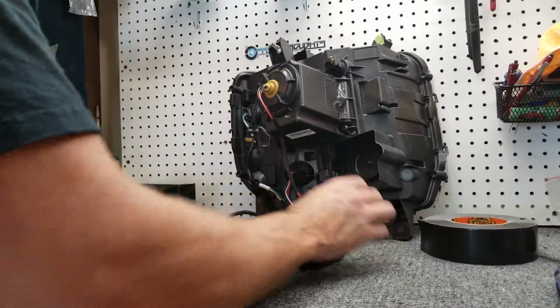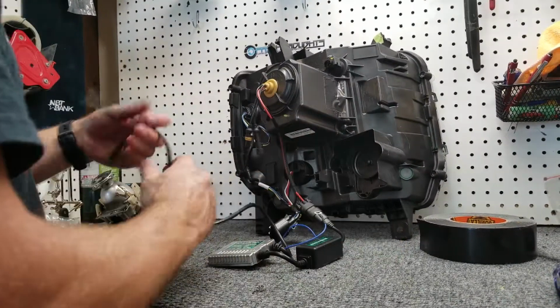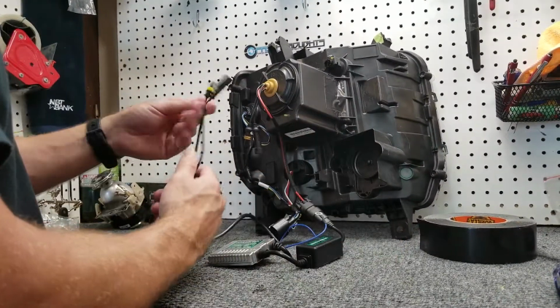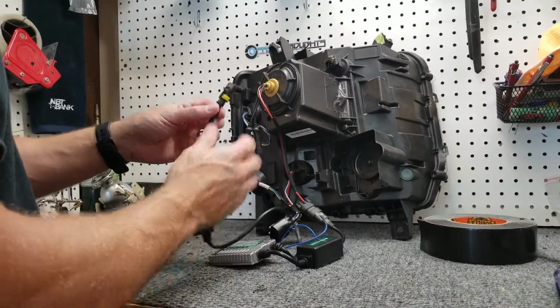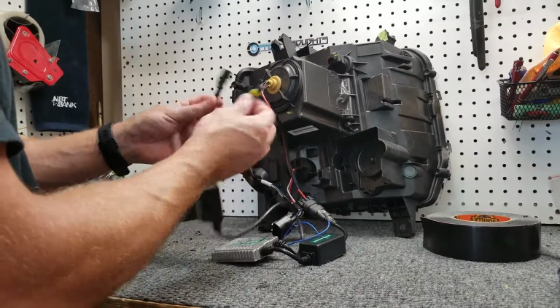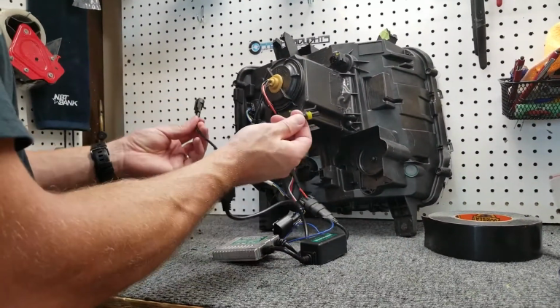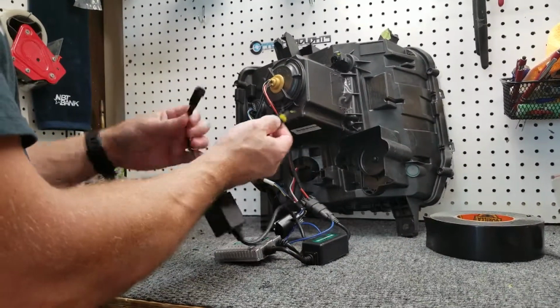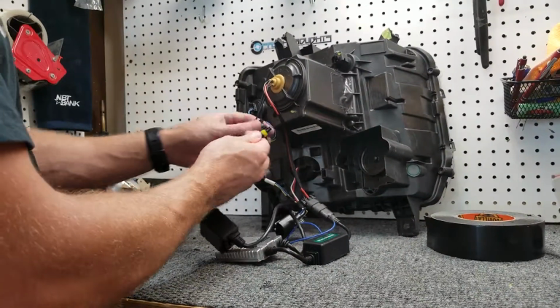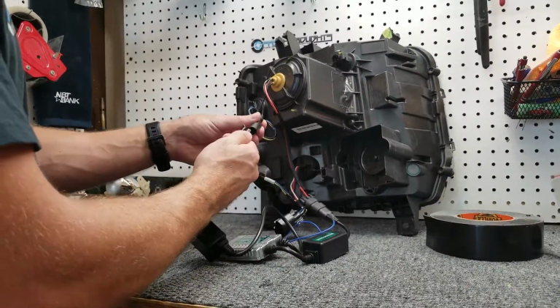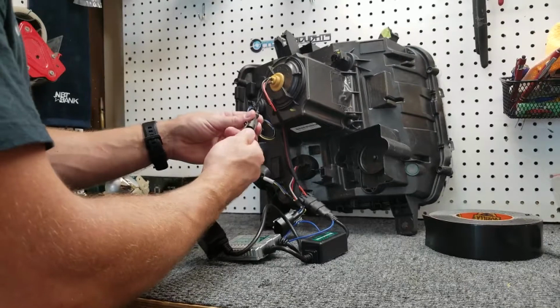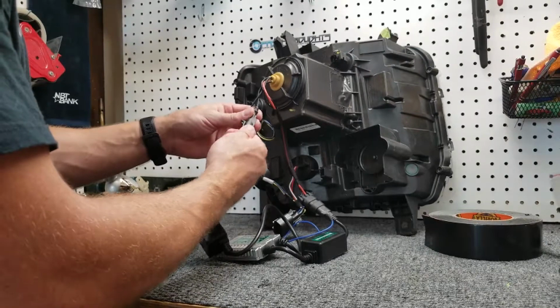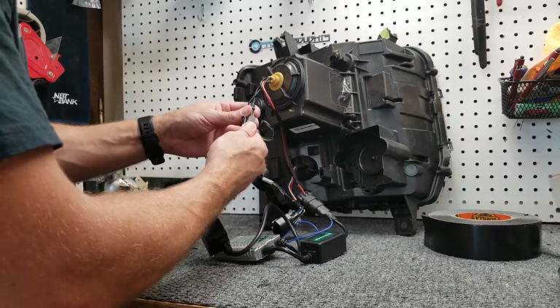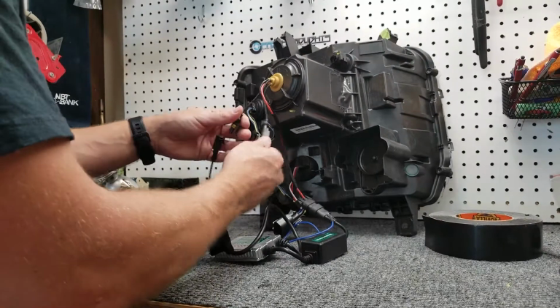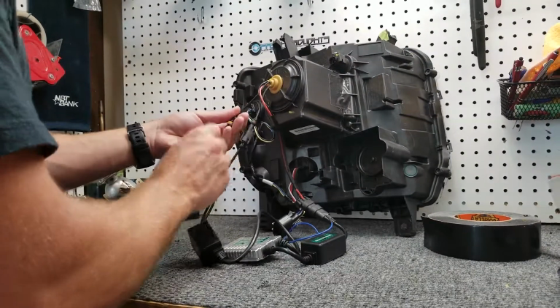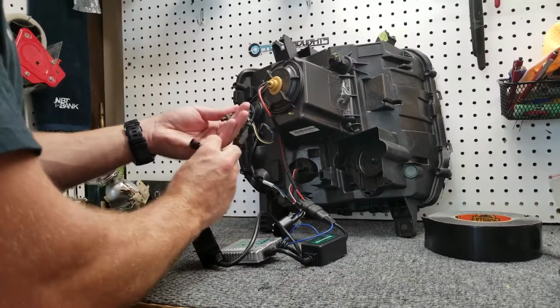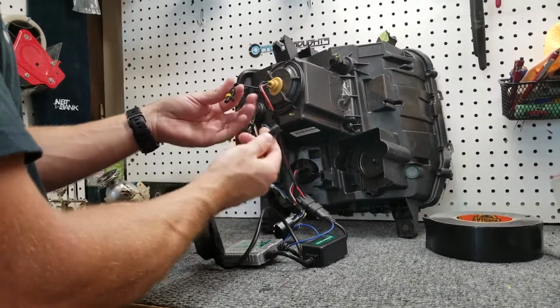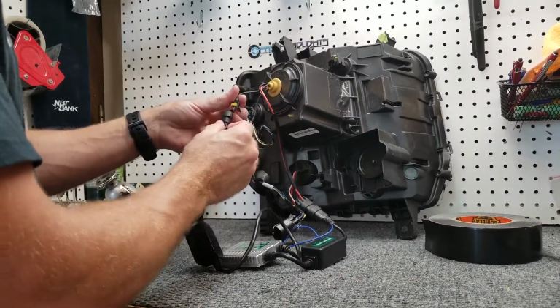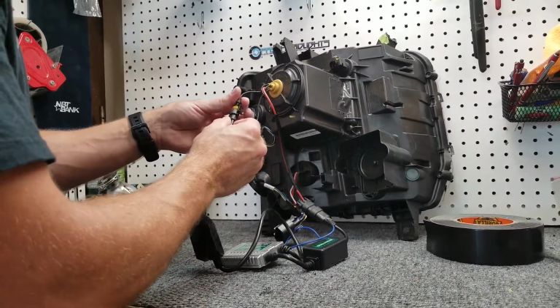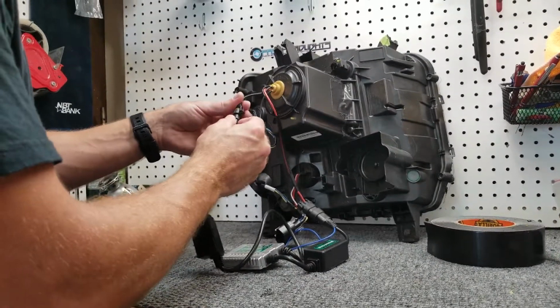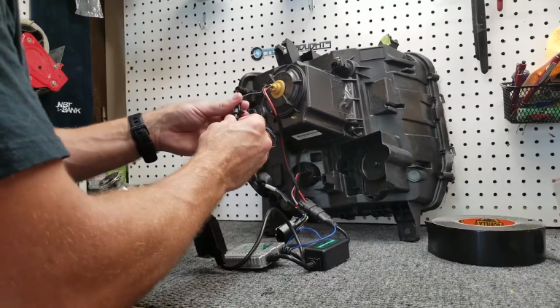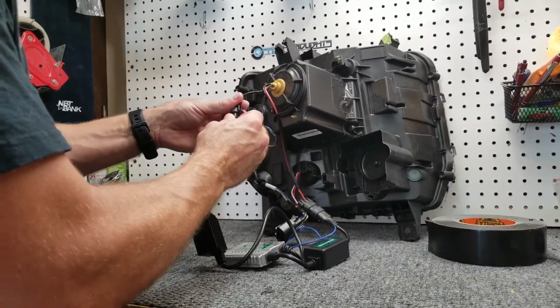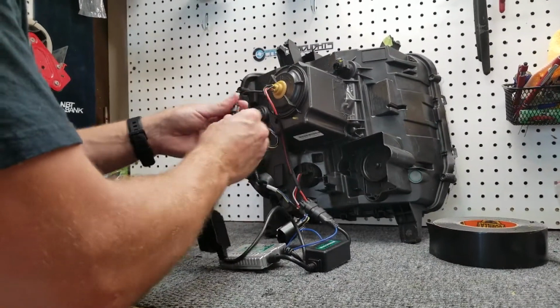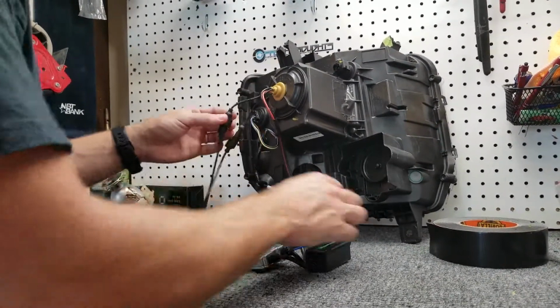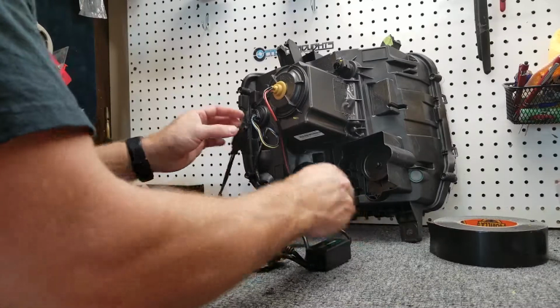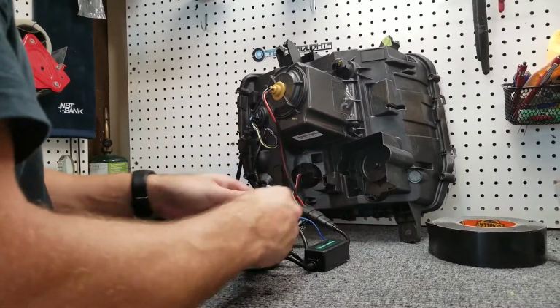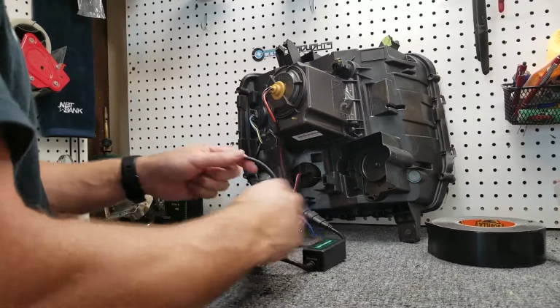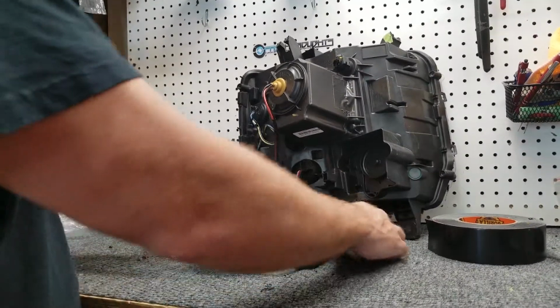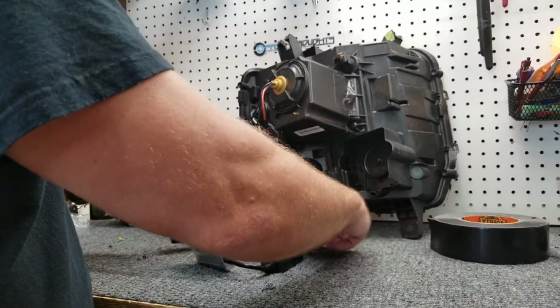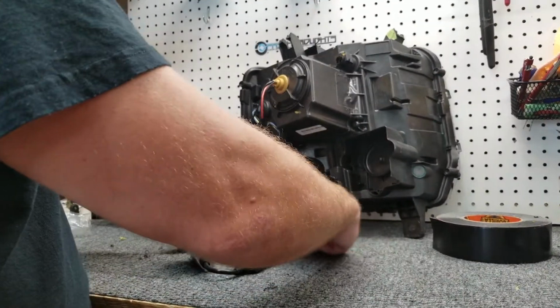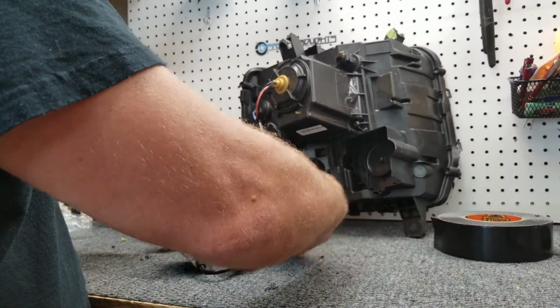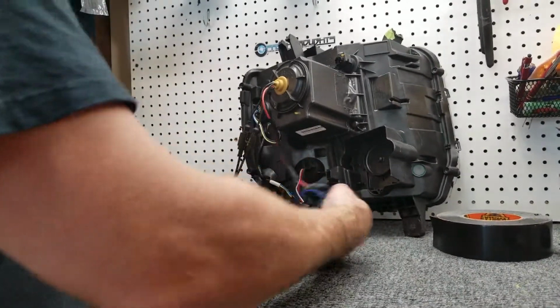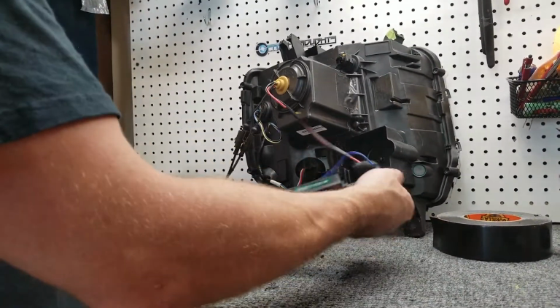On this end, you have your amp connections for your bulb. They only go in one way — it's pretty simple. This blue wire, once we get it installed into the truck, is supposed to be for a ground.